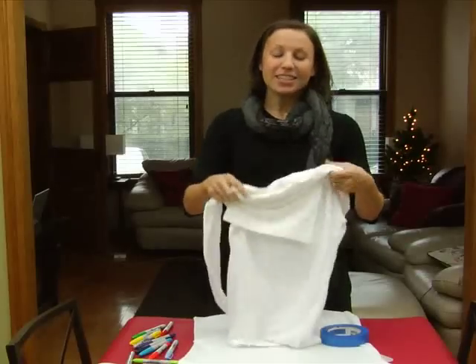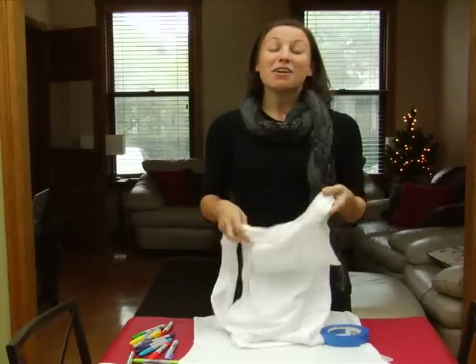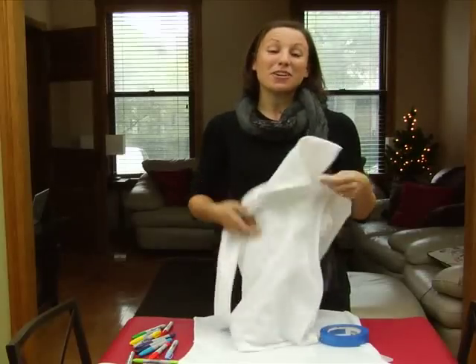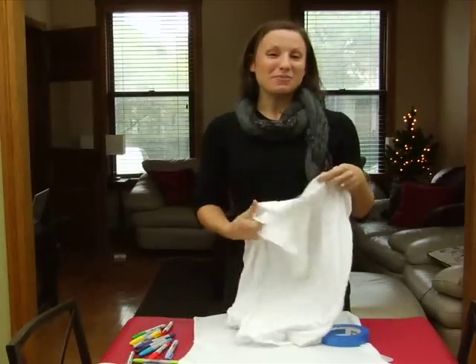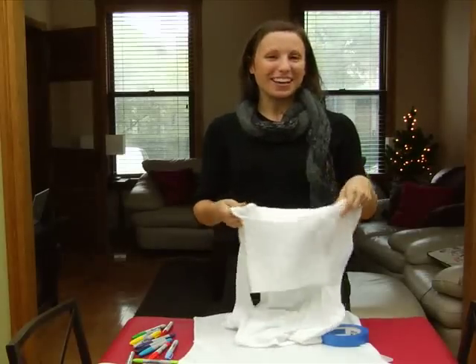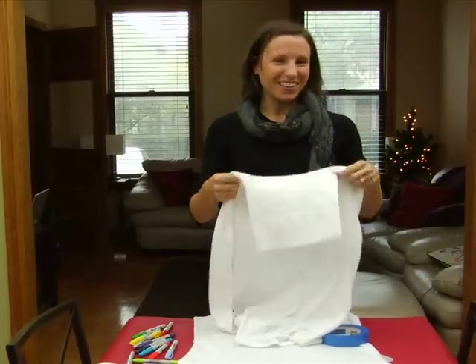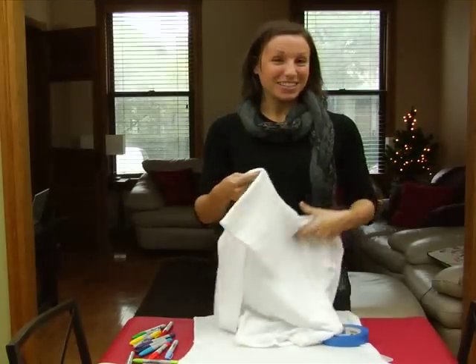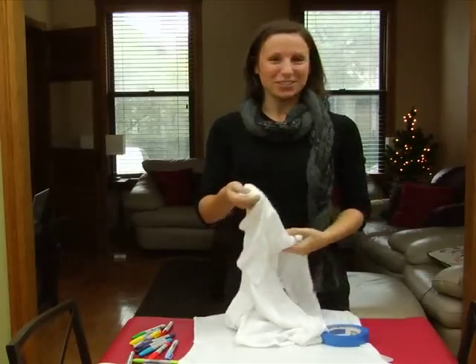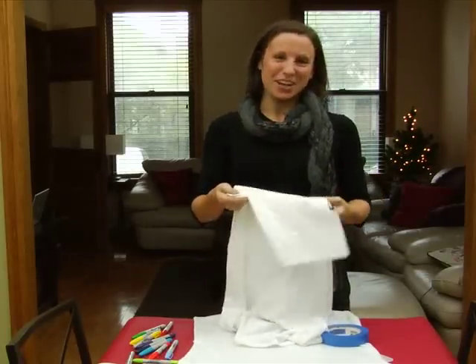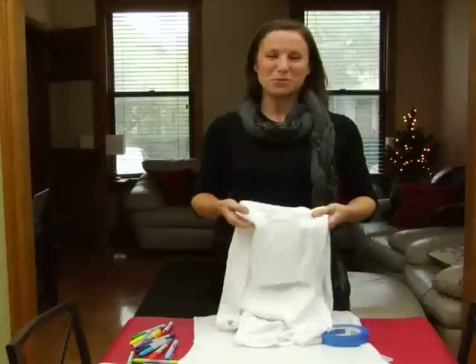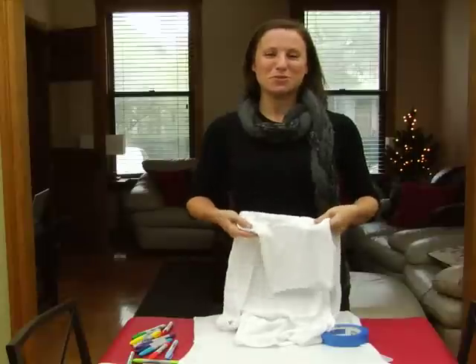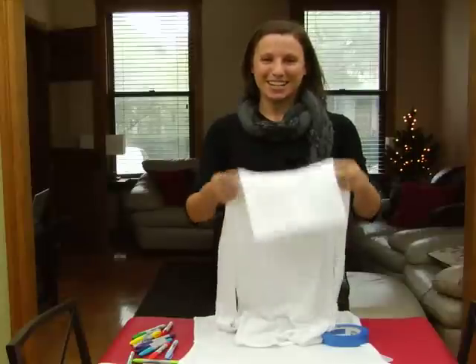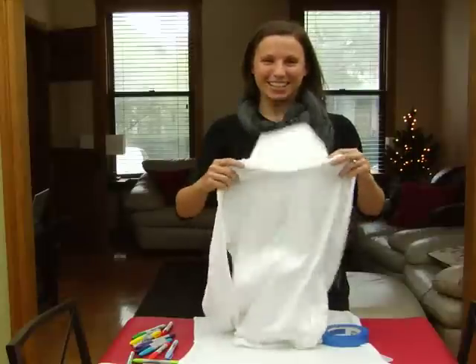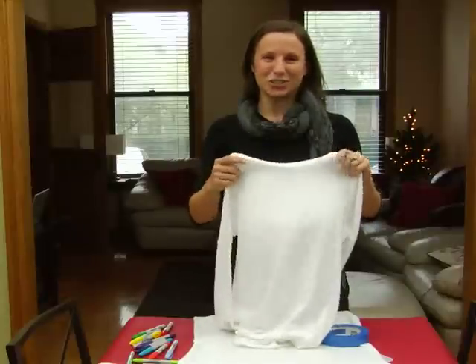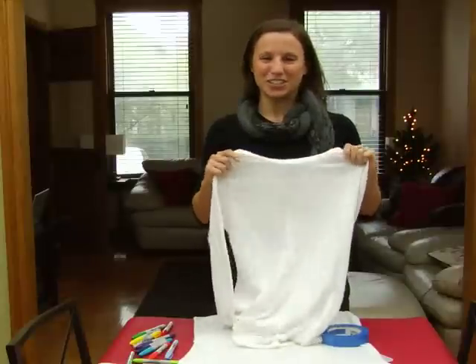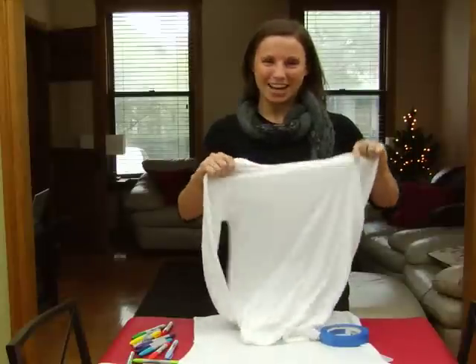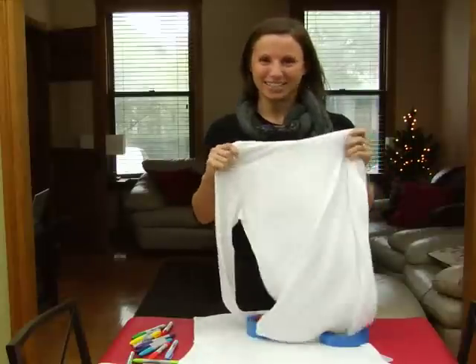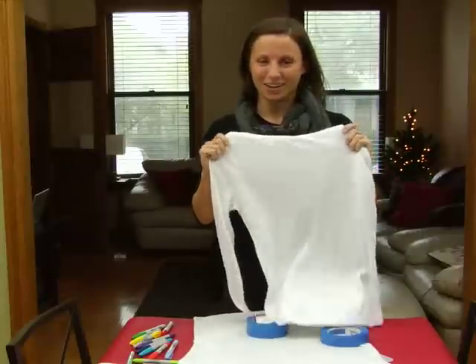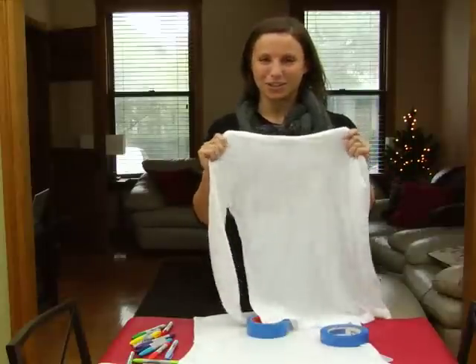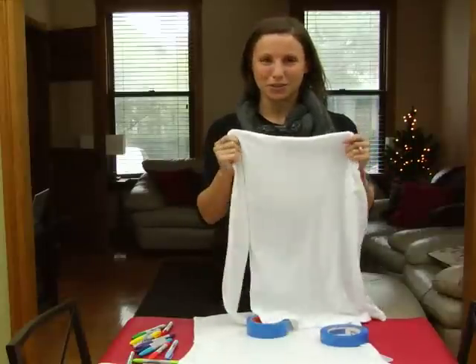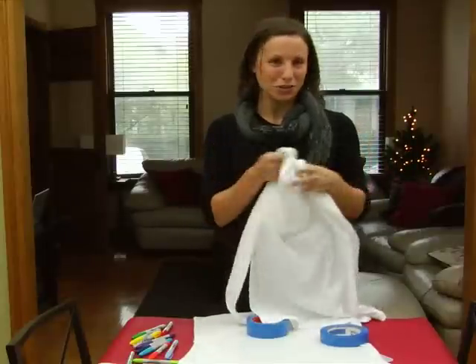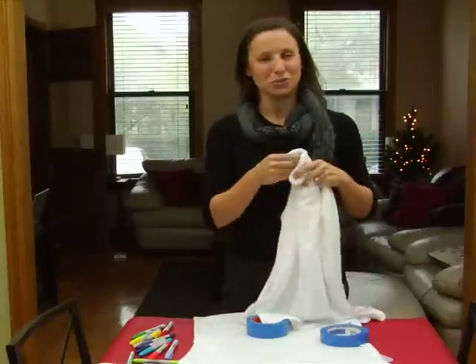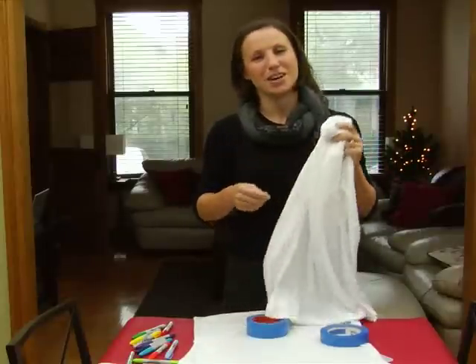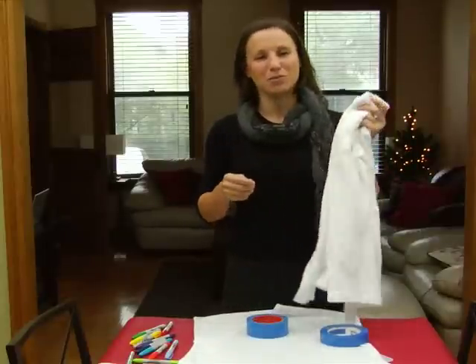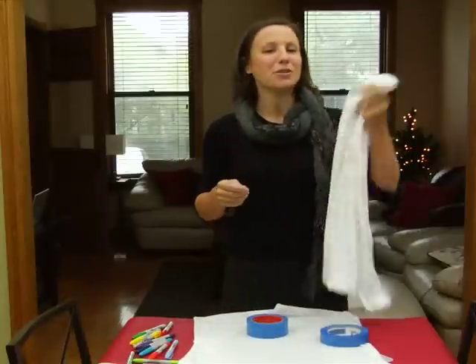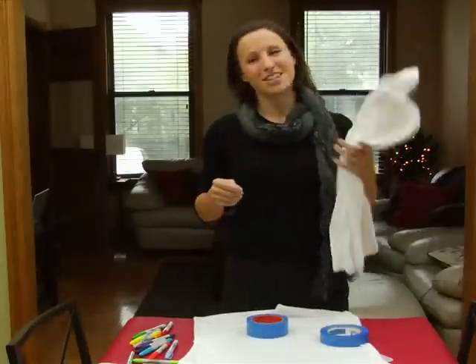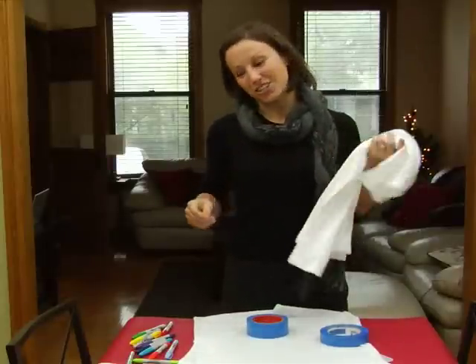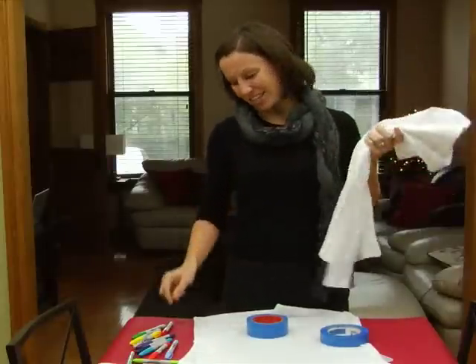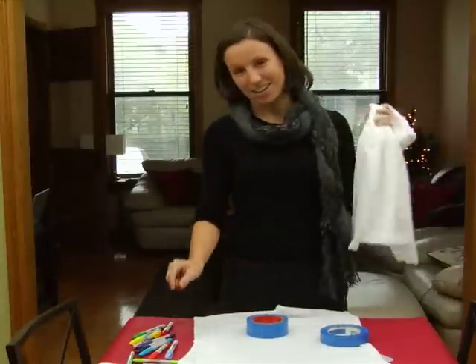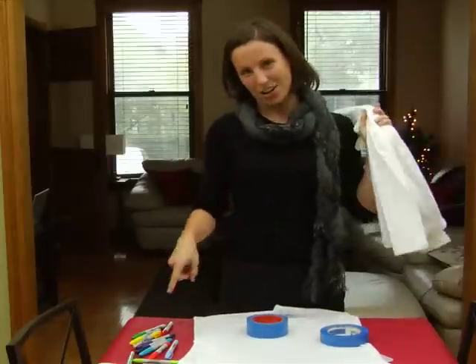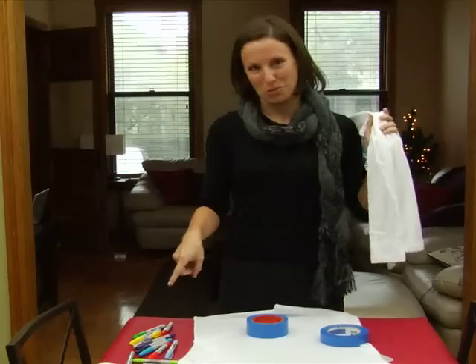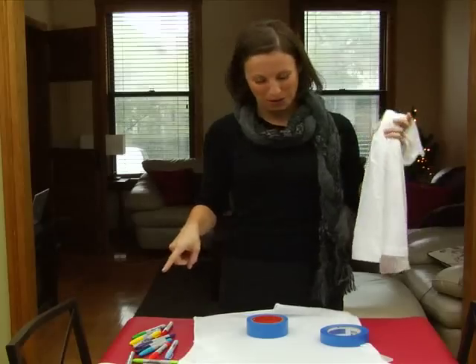Today we're going to make a holiday turtleneck where you can unleash your inner tackiness all across the front of the shirt with the help of your imagination and a Sharpie marker.